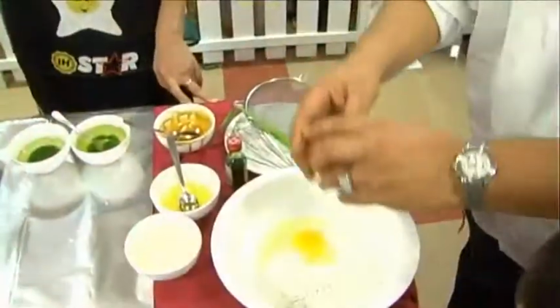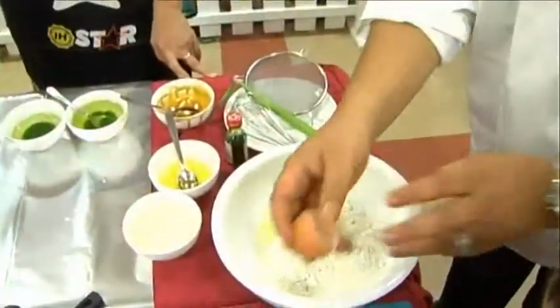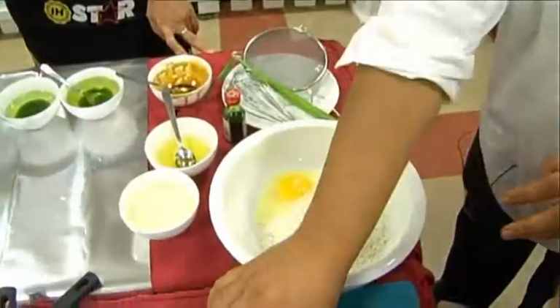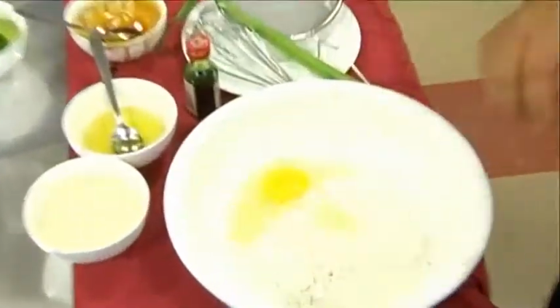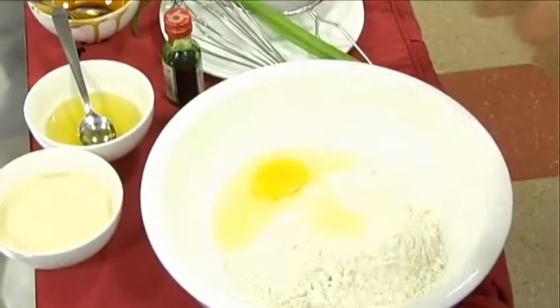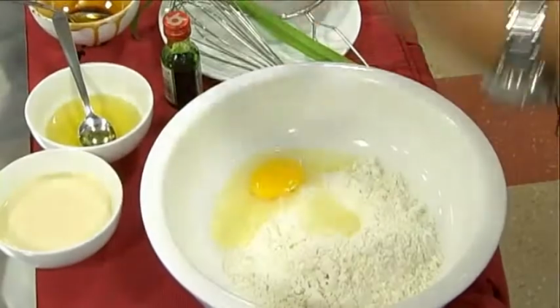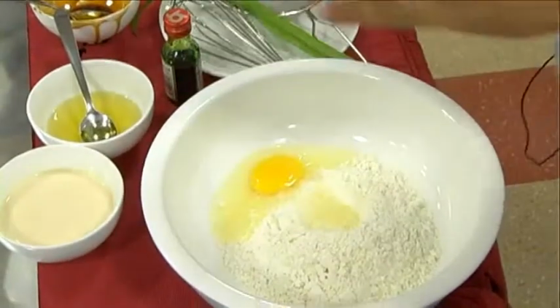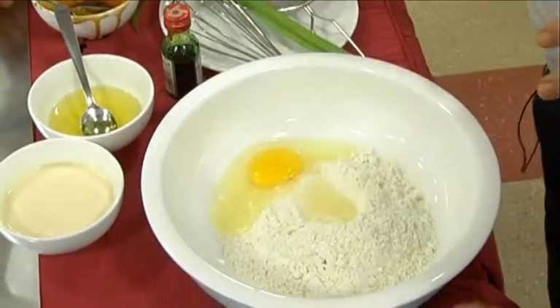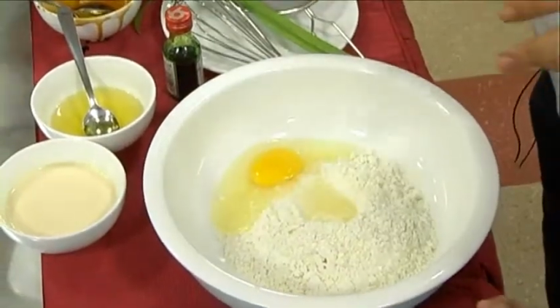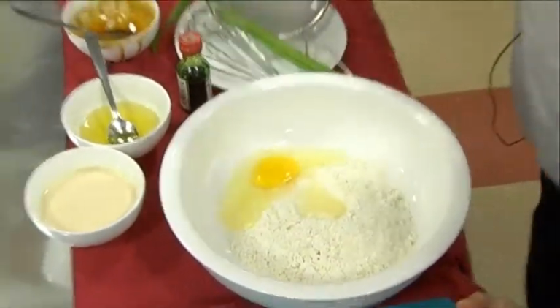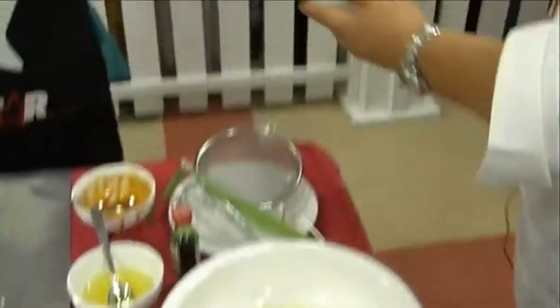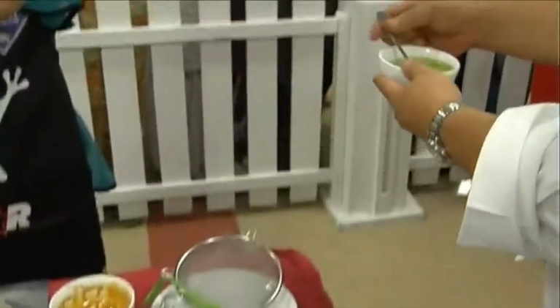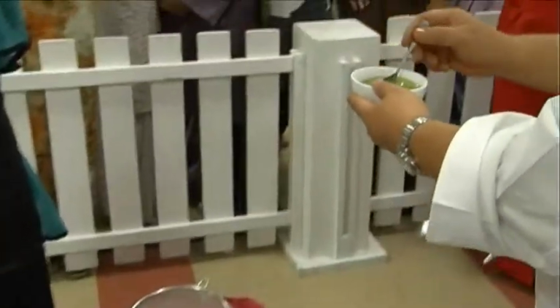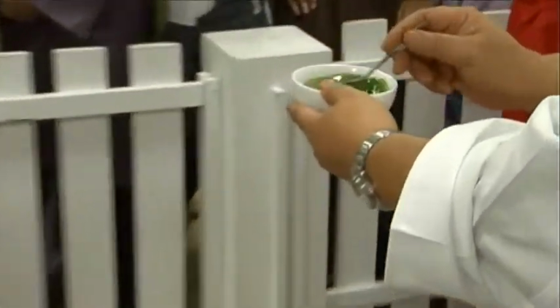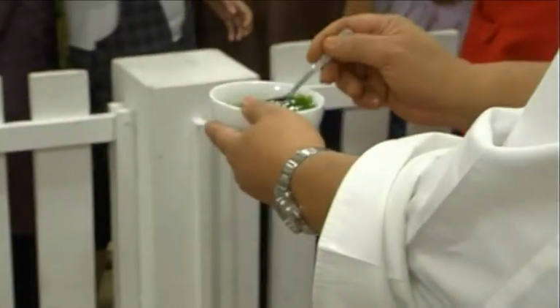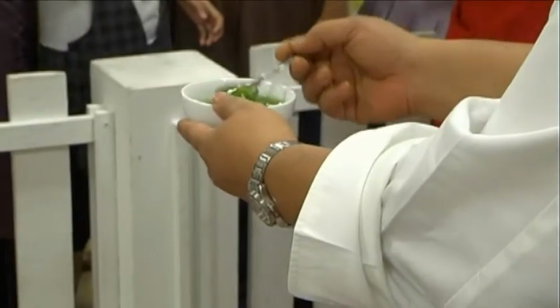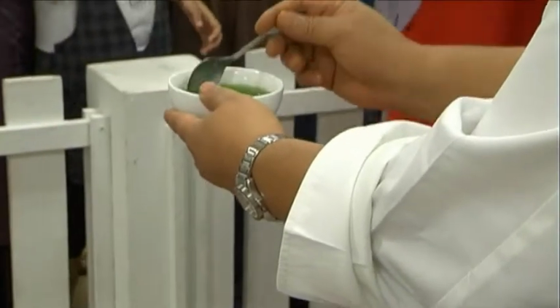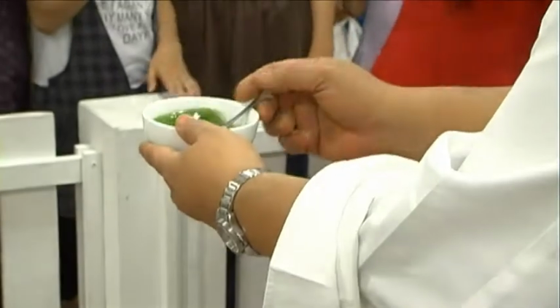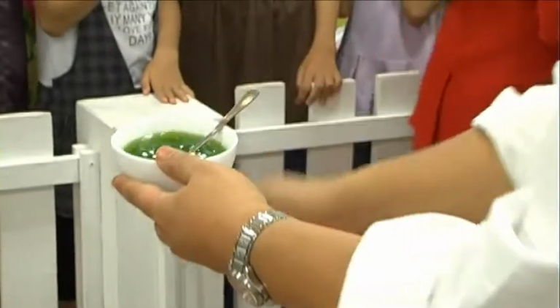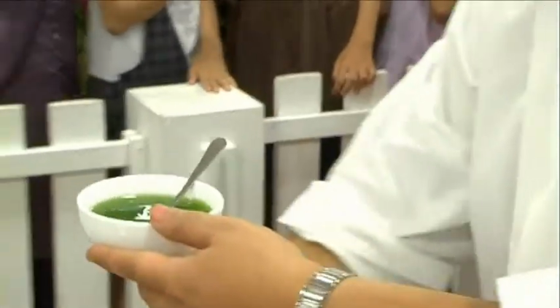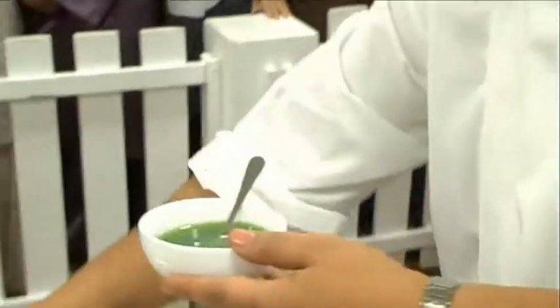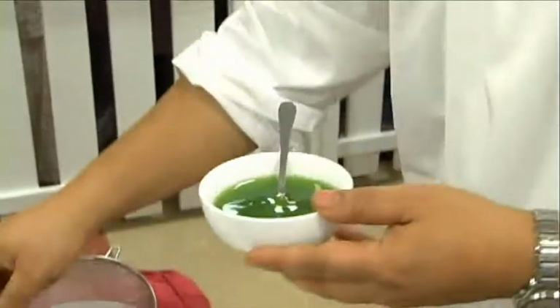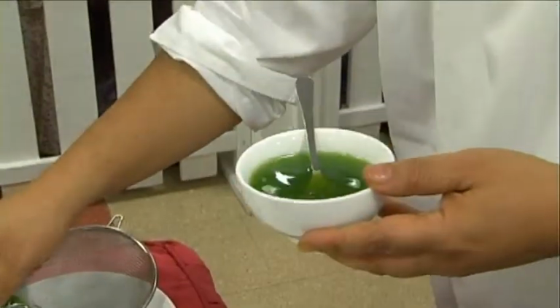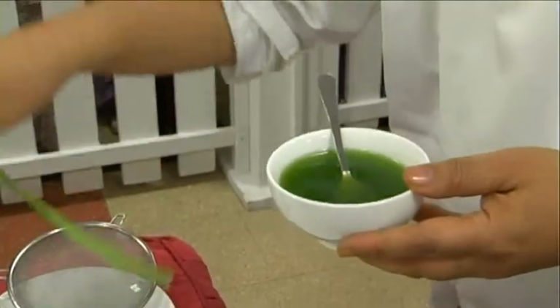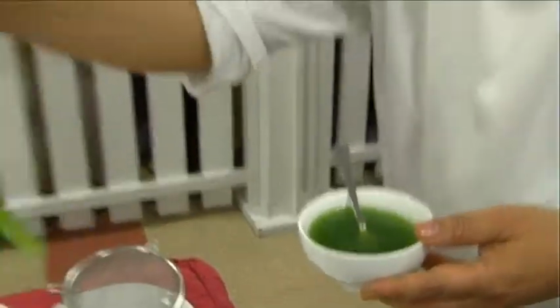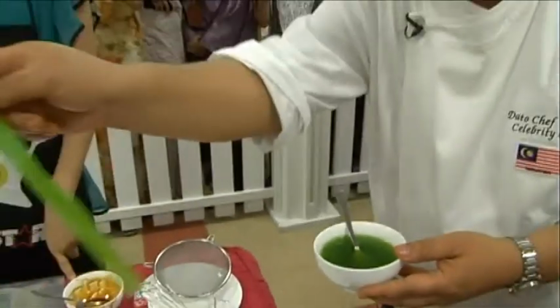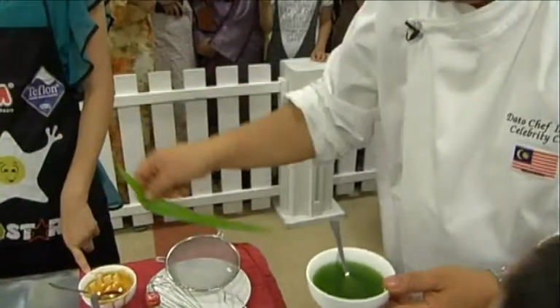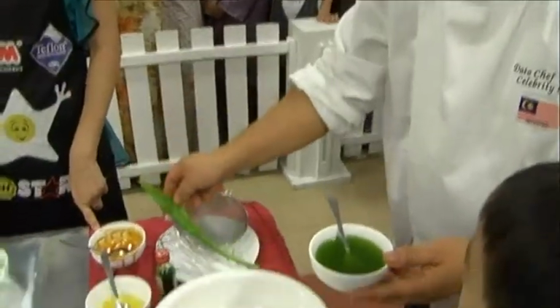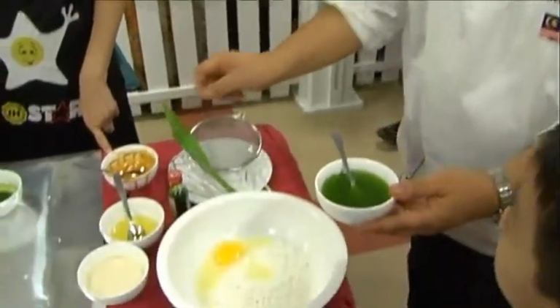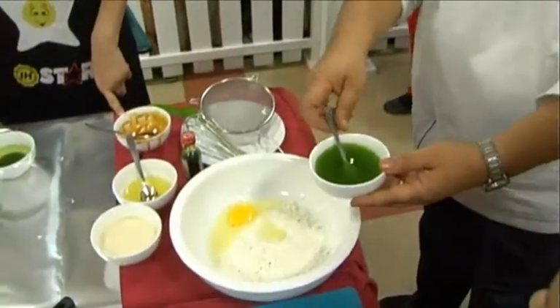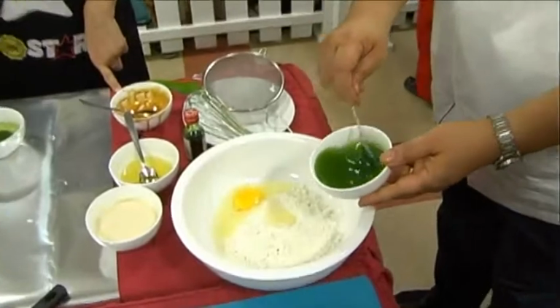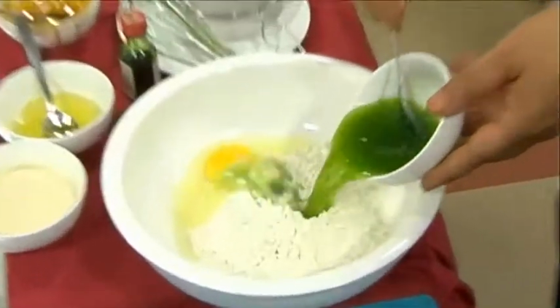Let's put the daun pandan in the middle. You can see it — this is a daun pandan. We can put it in the middle.